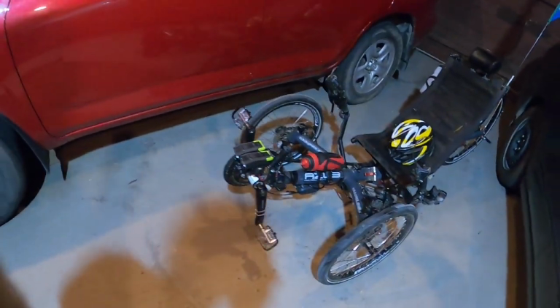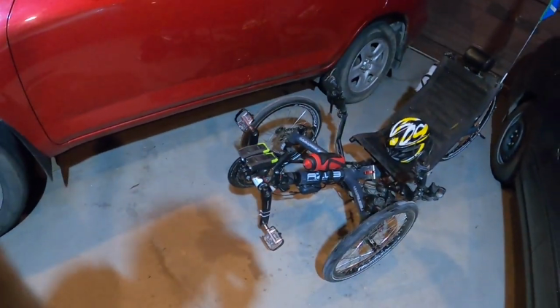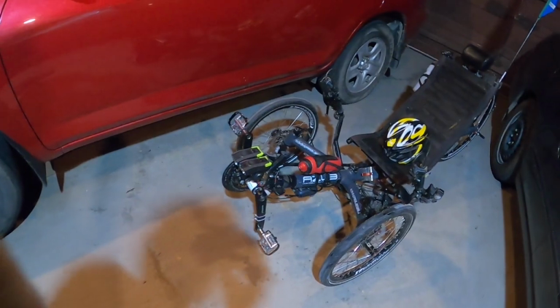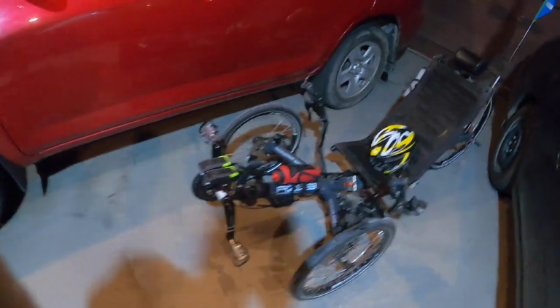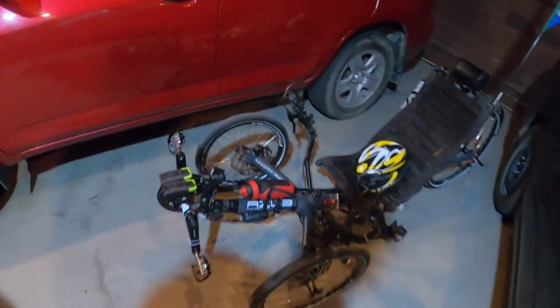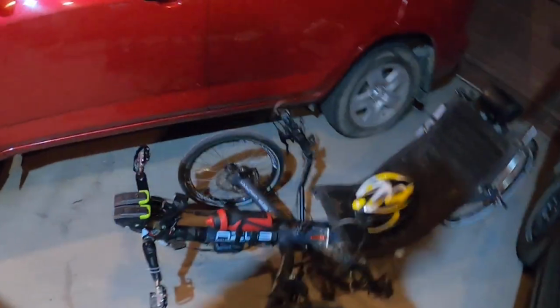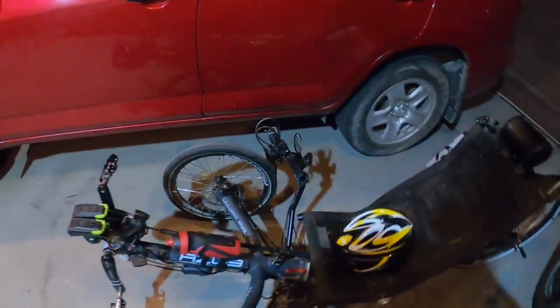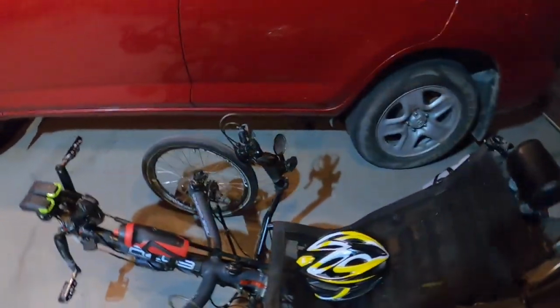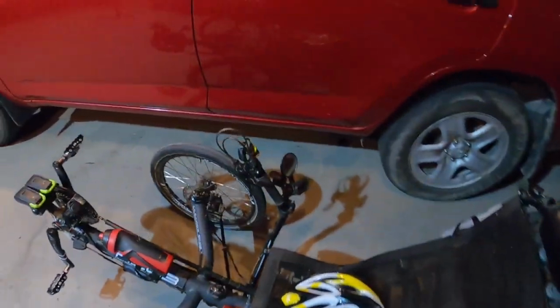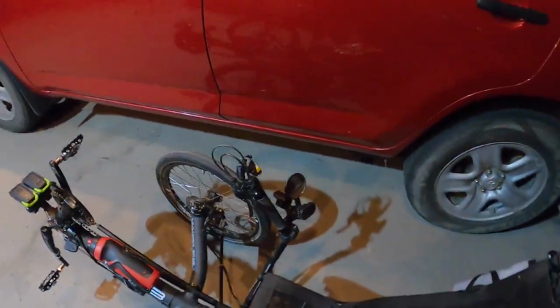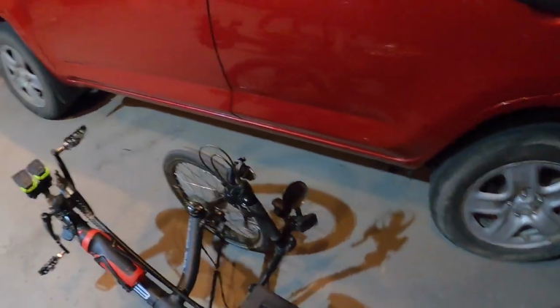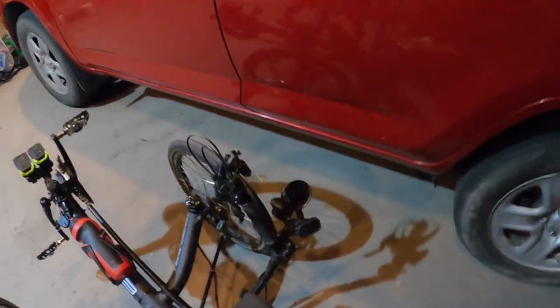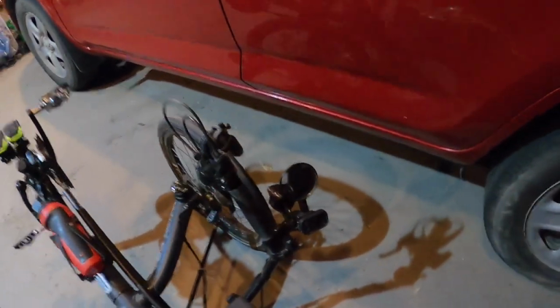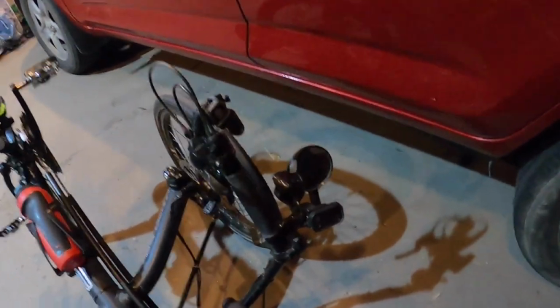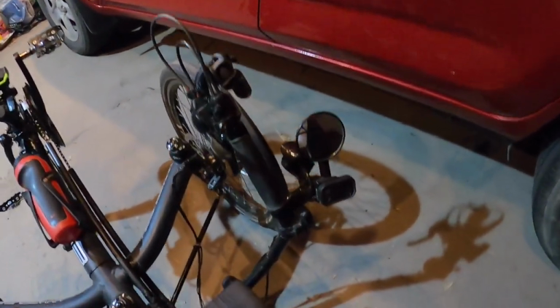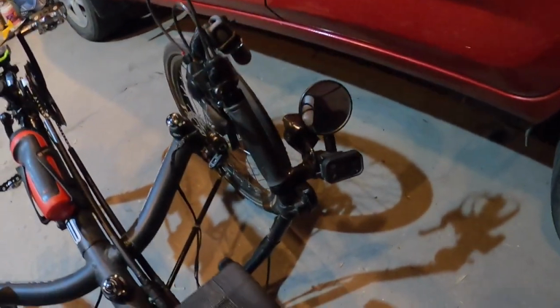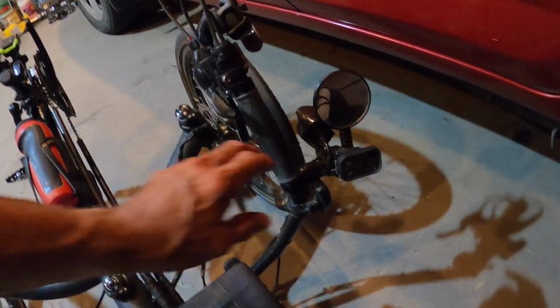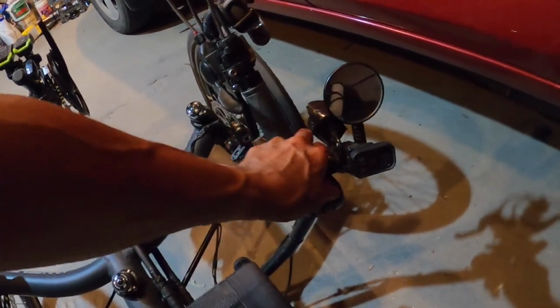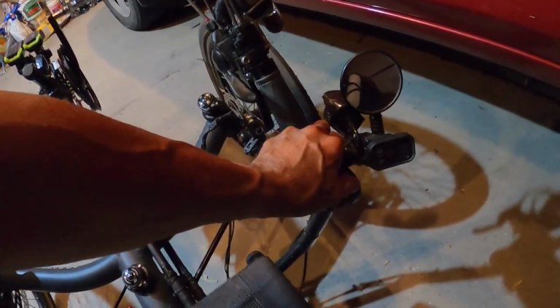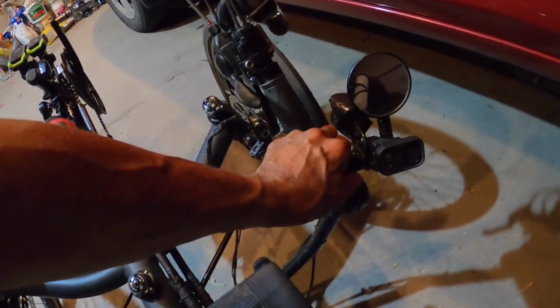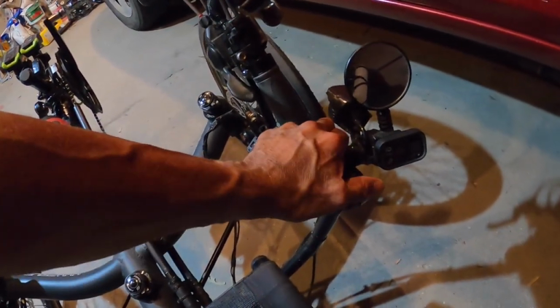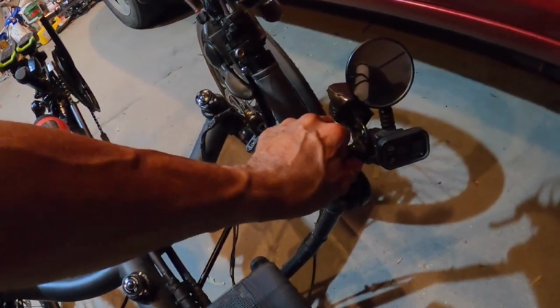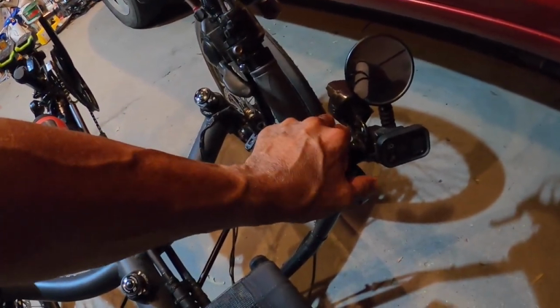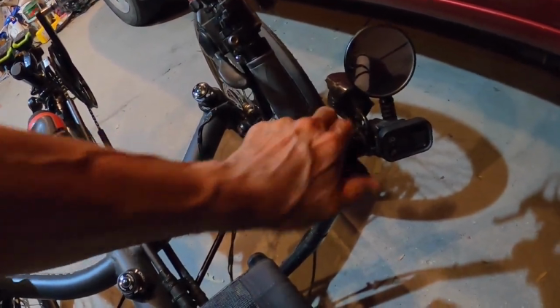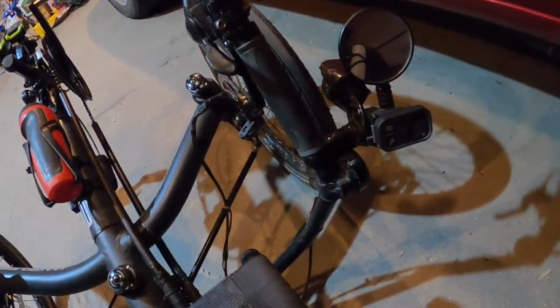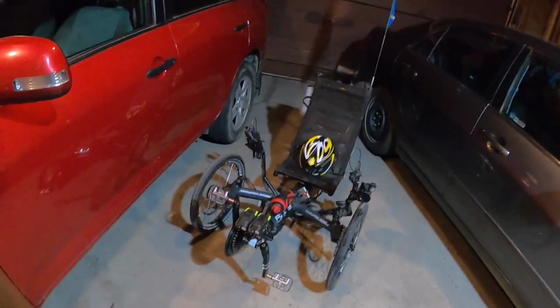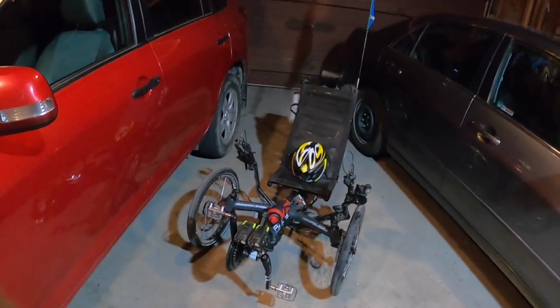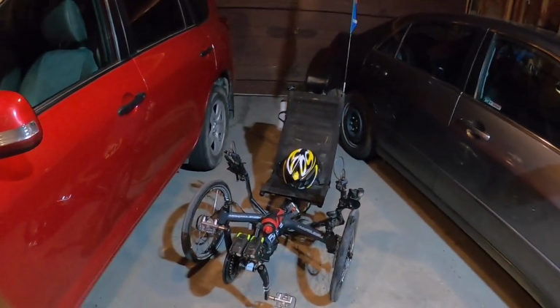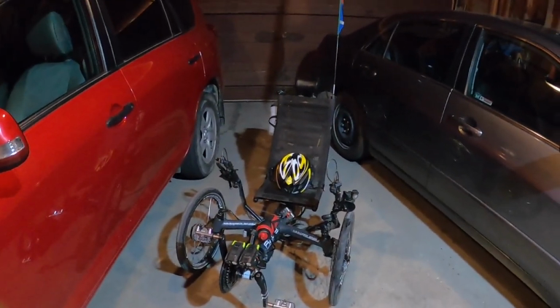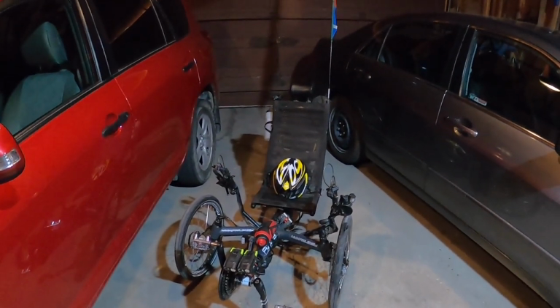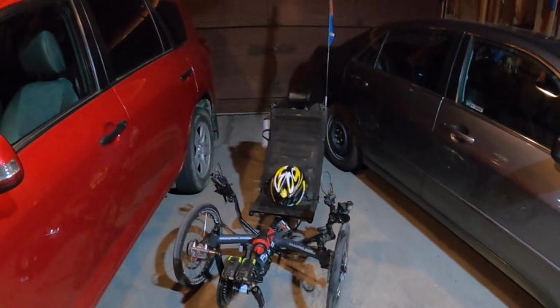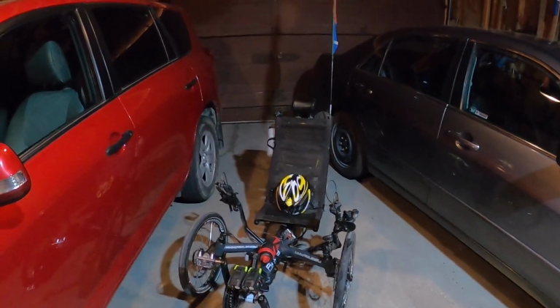I also have a little bell for pedestrians so I don't scare the heck out of them. That's my video — happy triking!